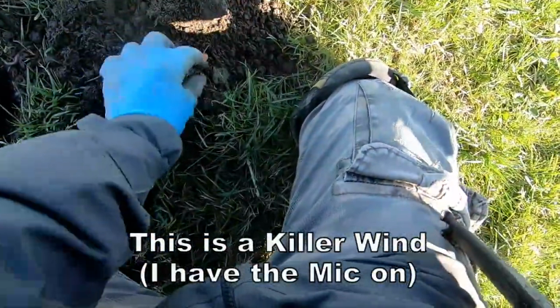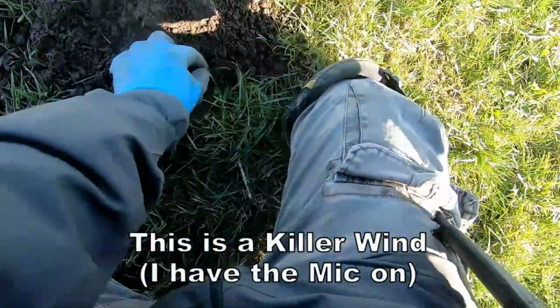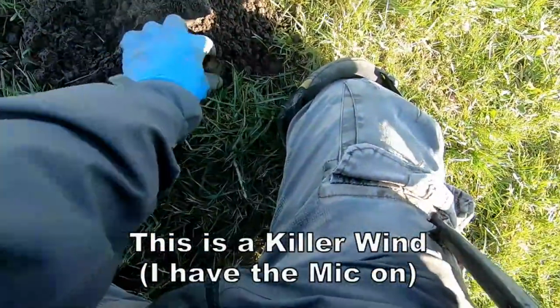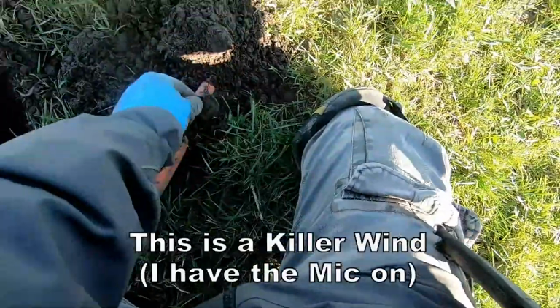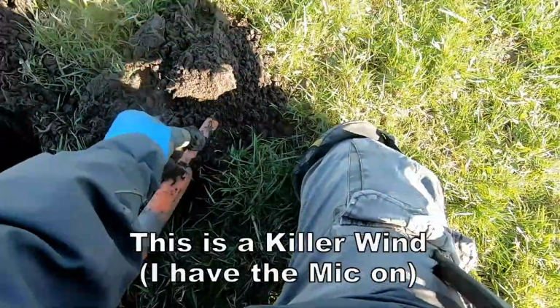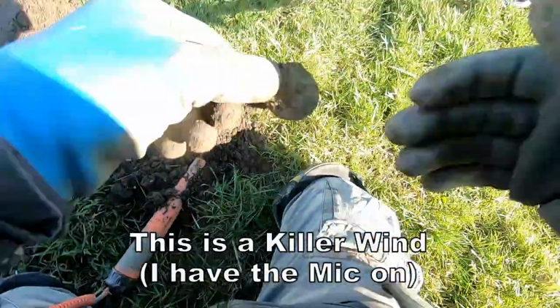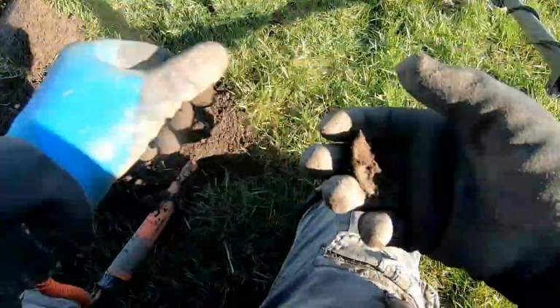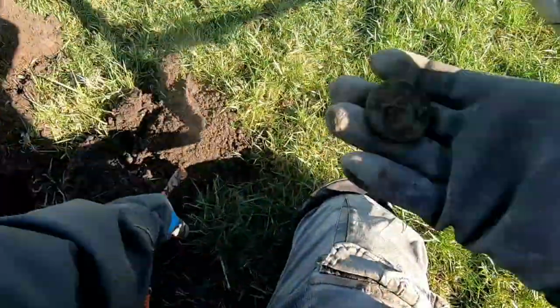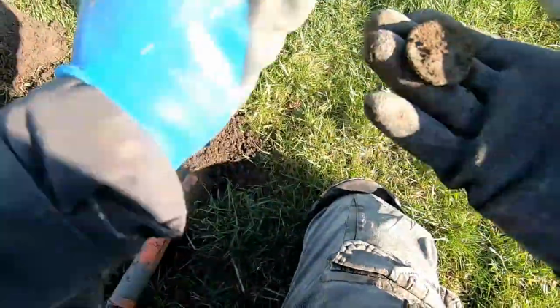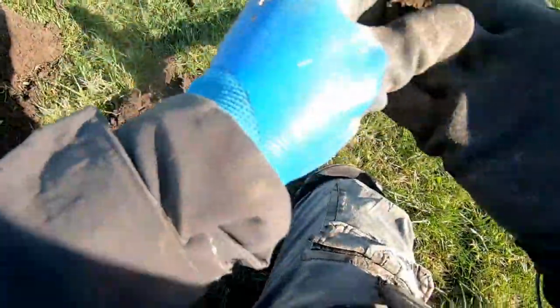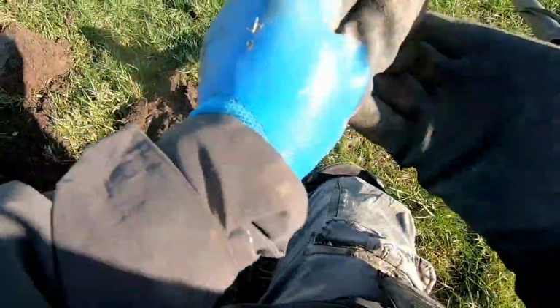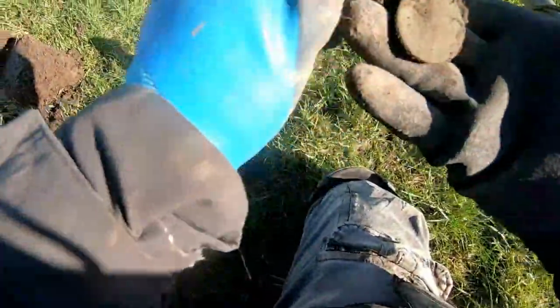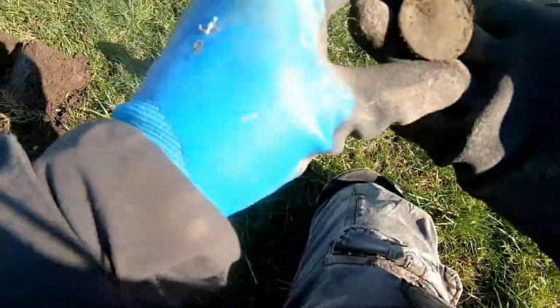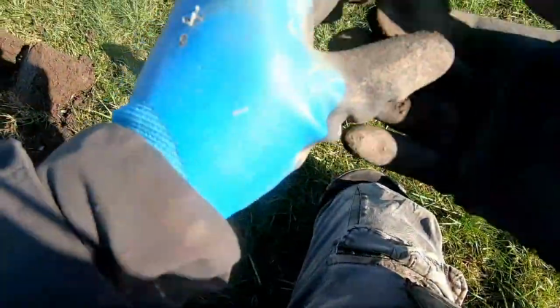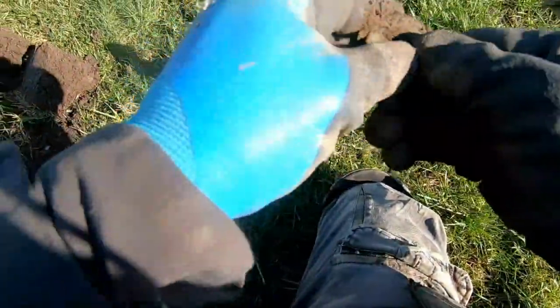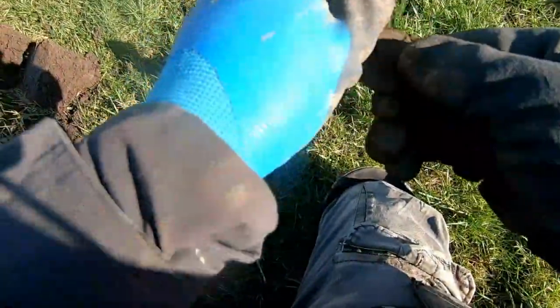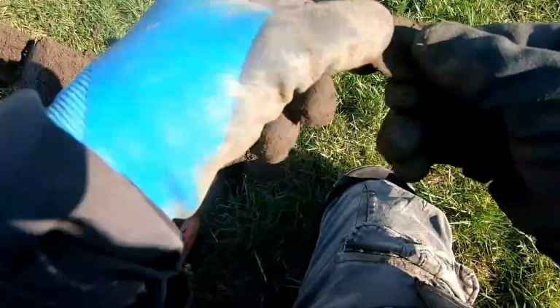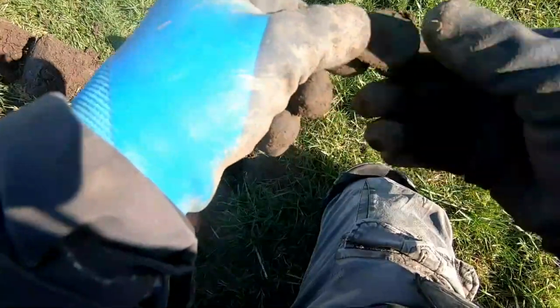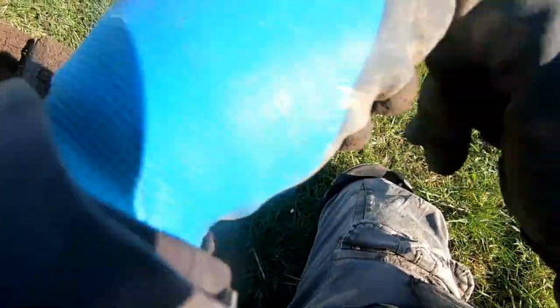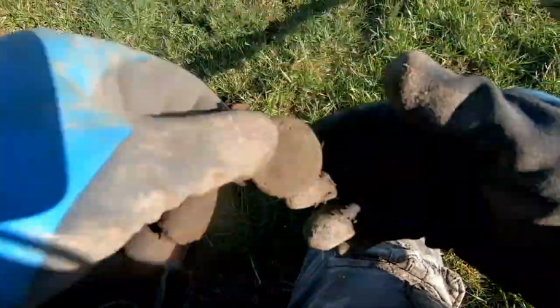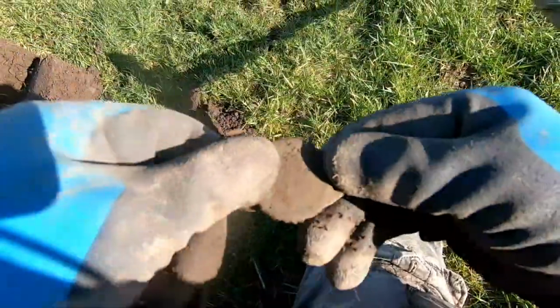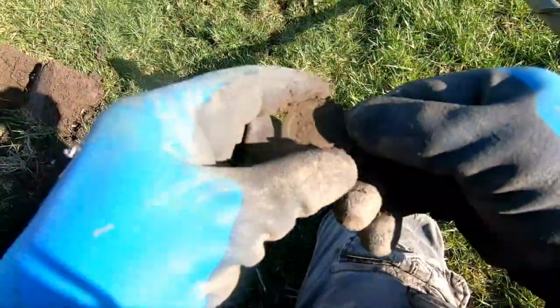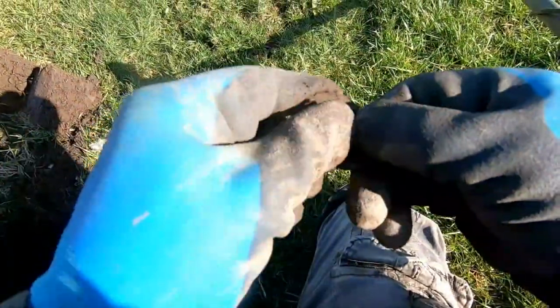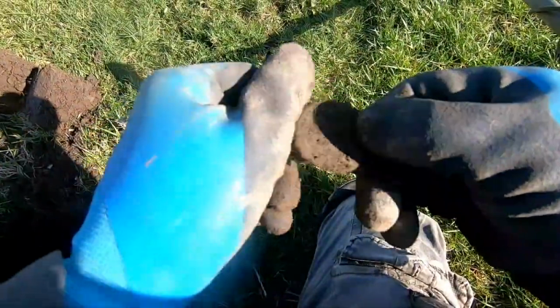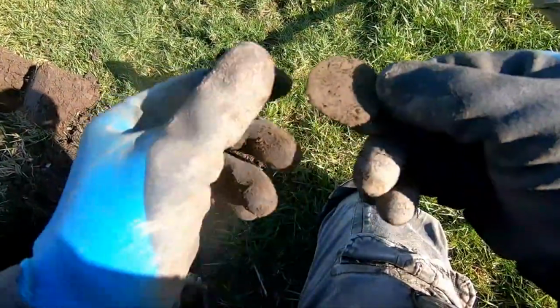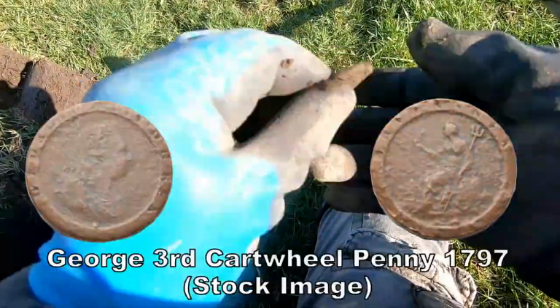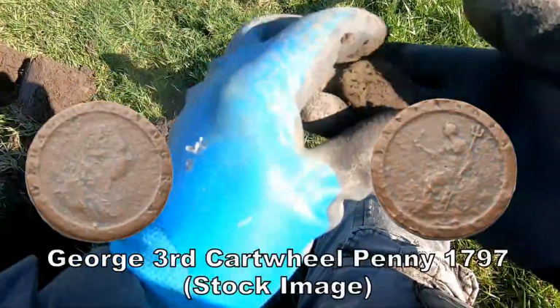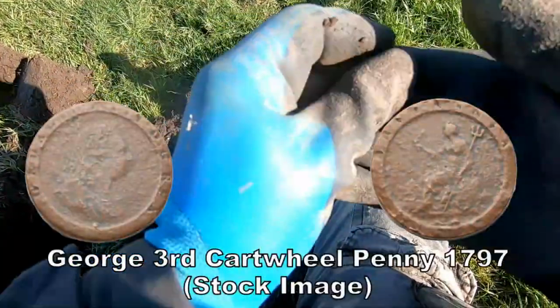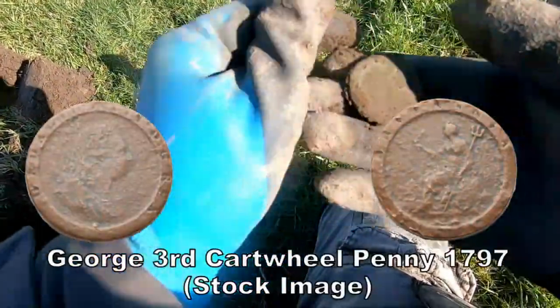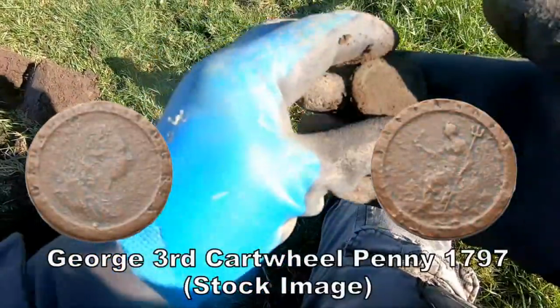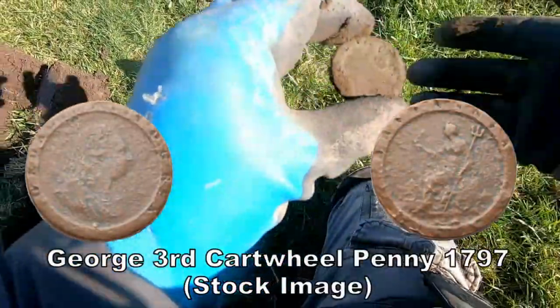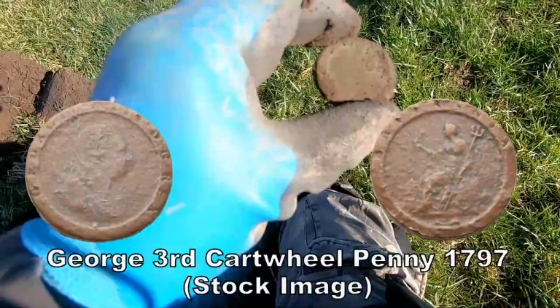Oh yes — a cartwheel penny! Cartwheel penny!